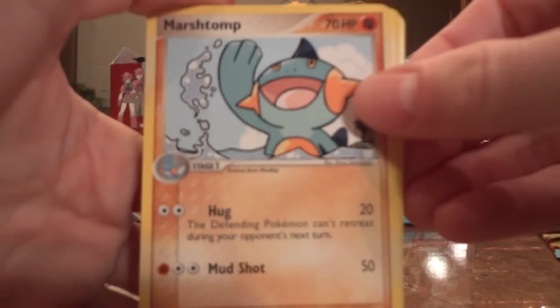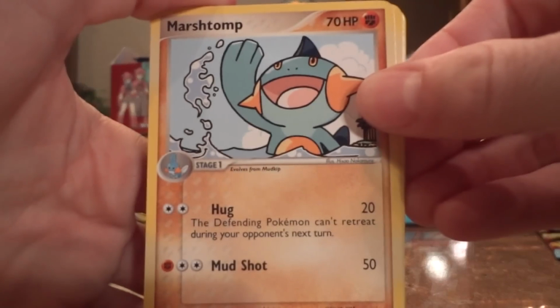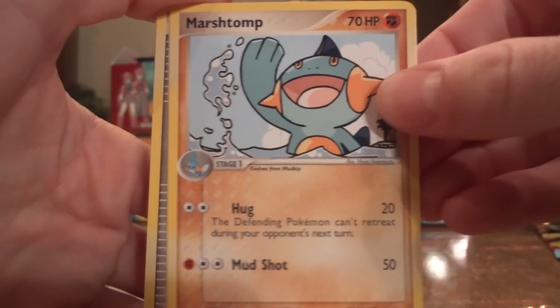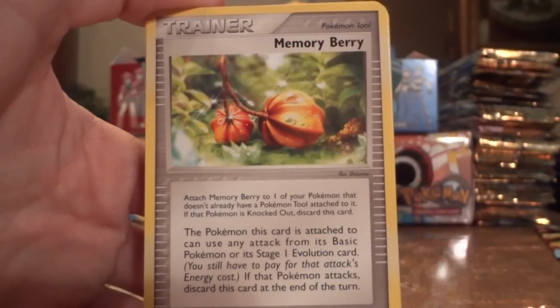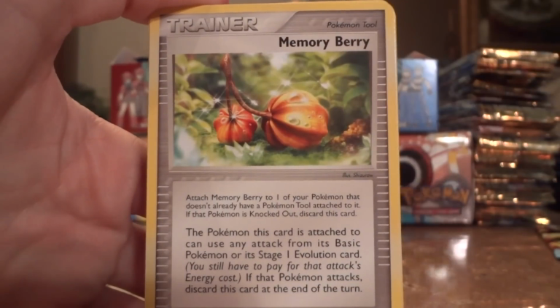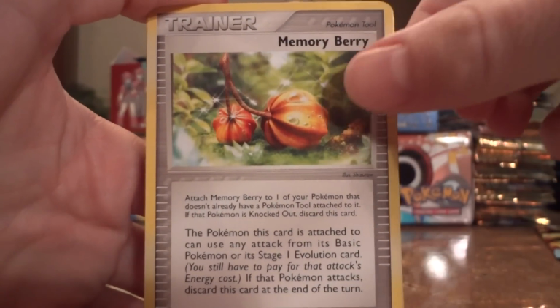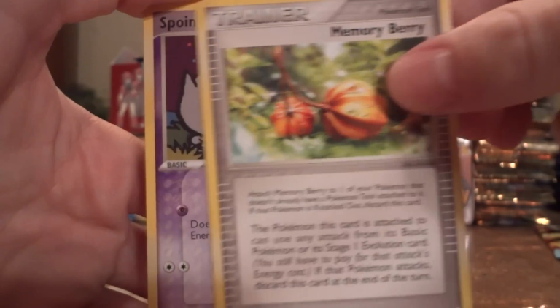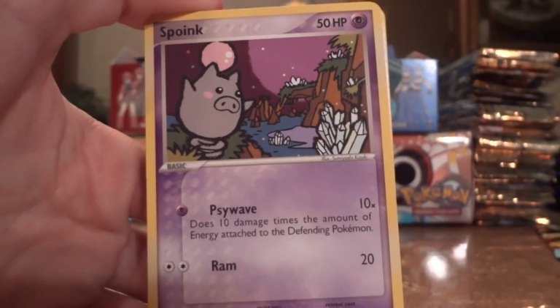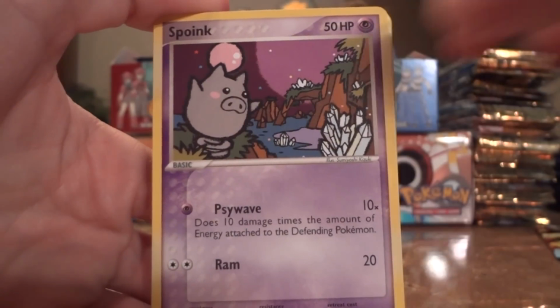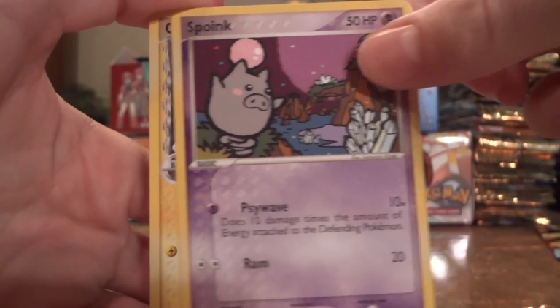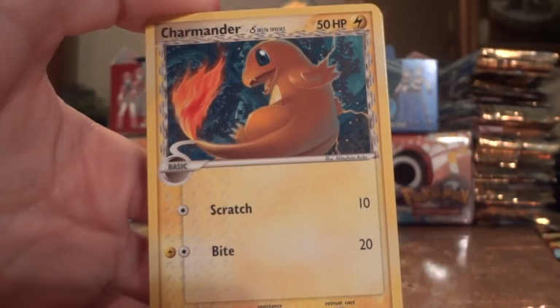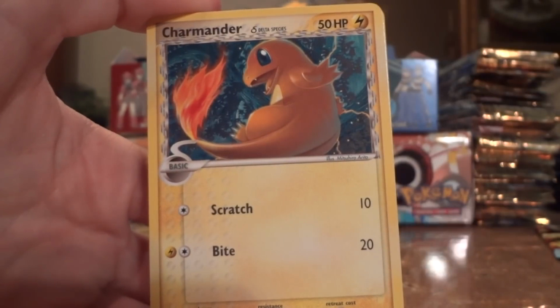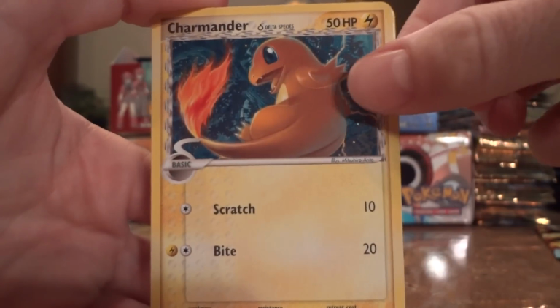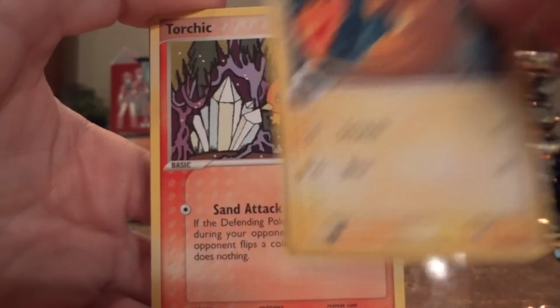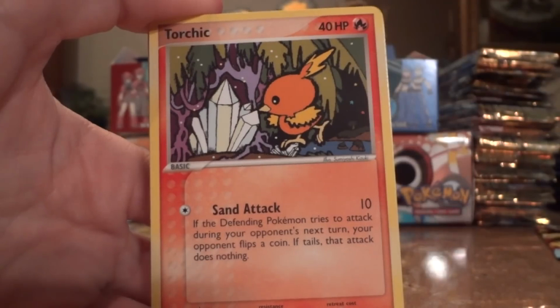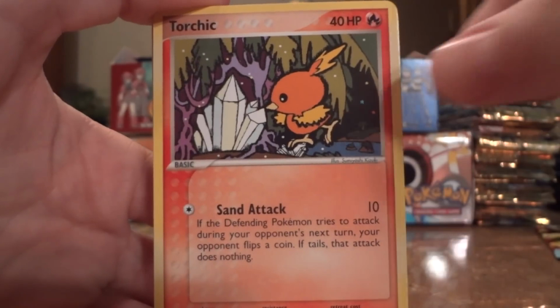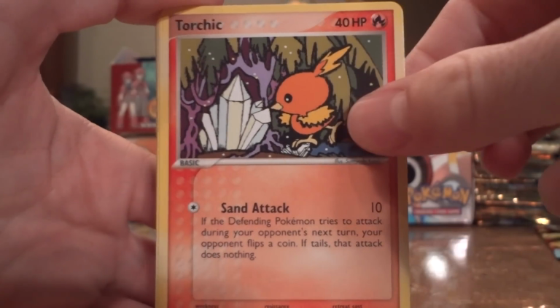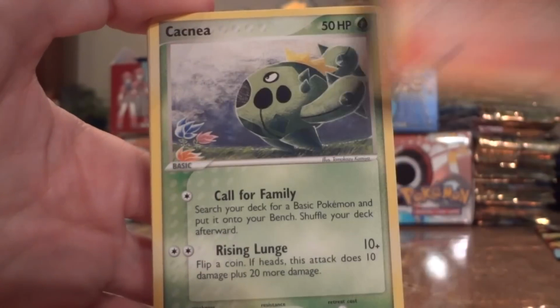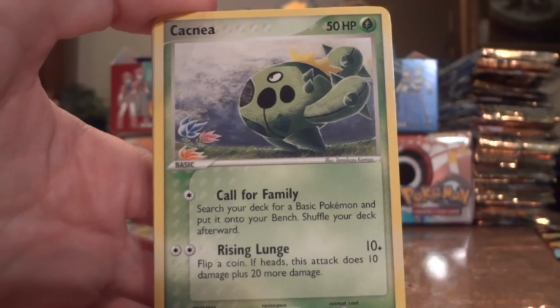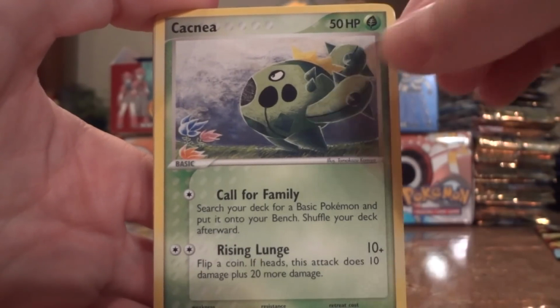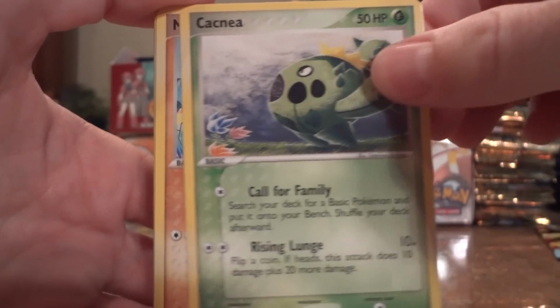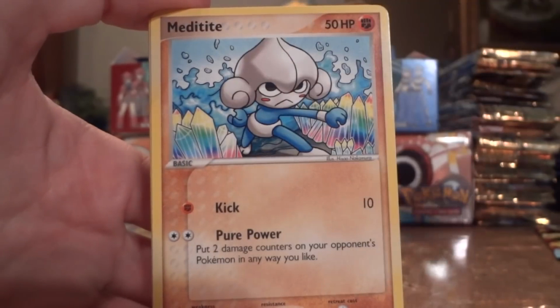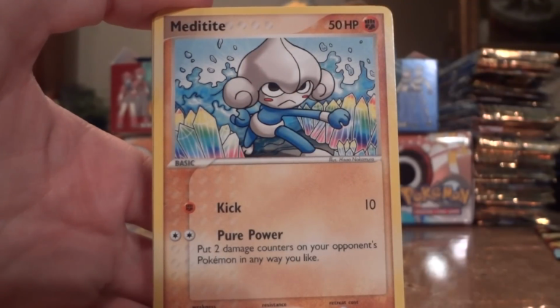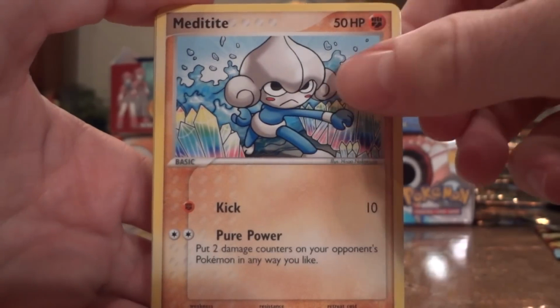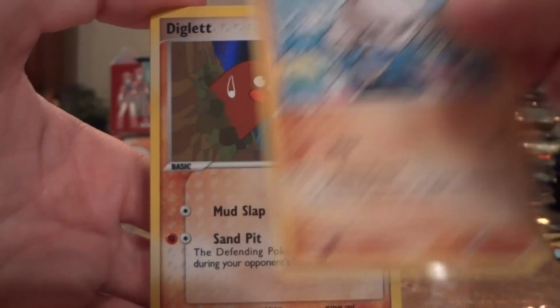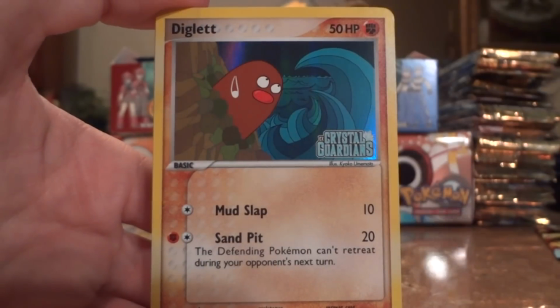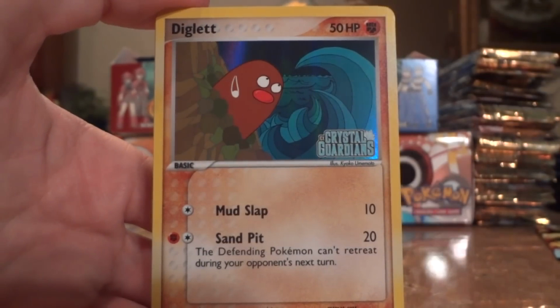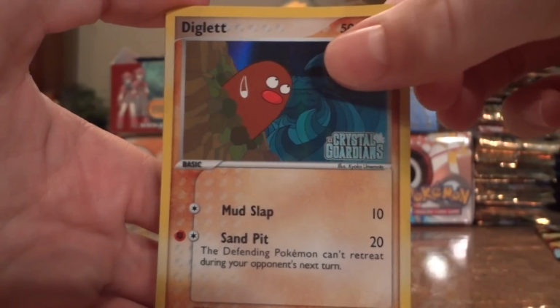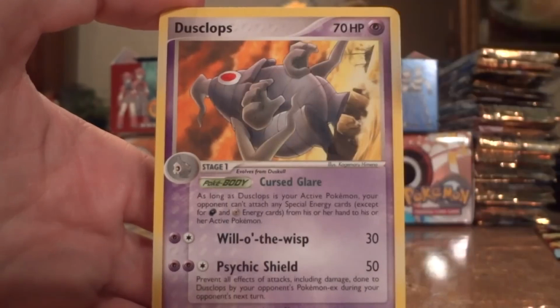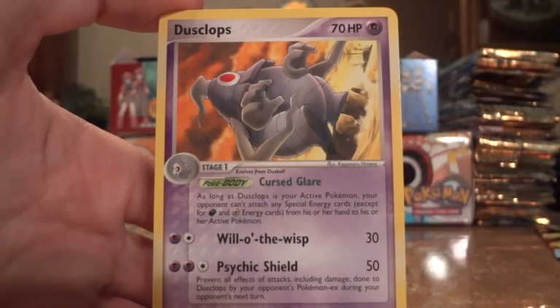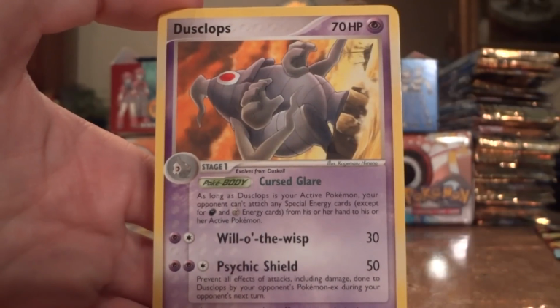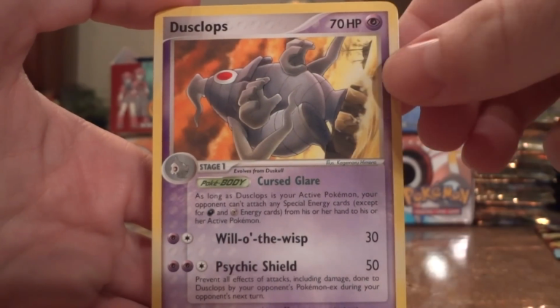Marshtomp, Oran Berry, Spoink, Charmander, a Torchic, Cacnea, Meditite, Diglett Reverse, and a Dusclops.